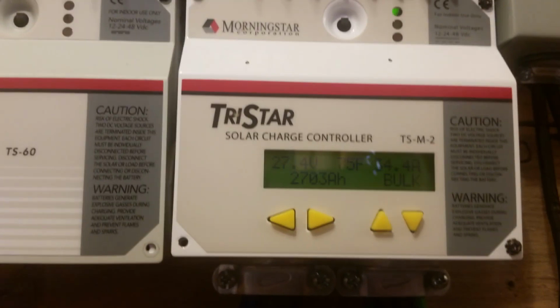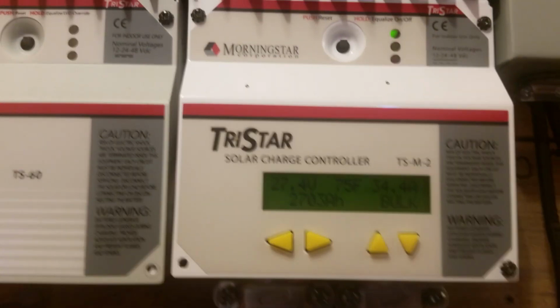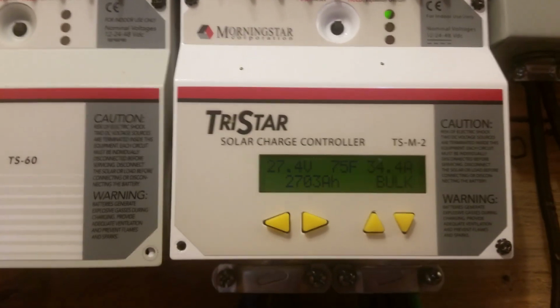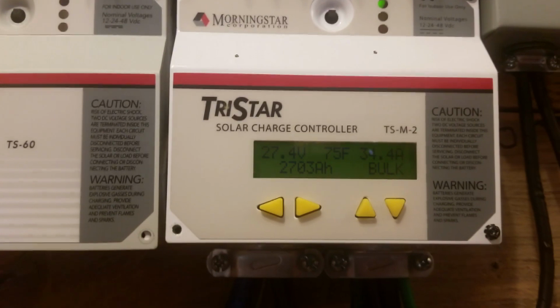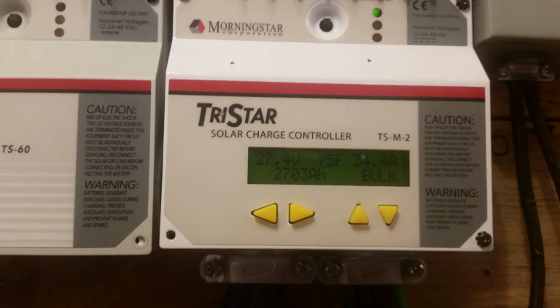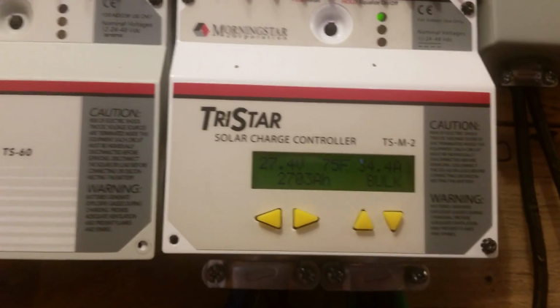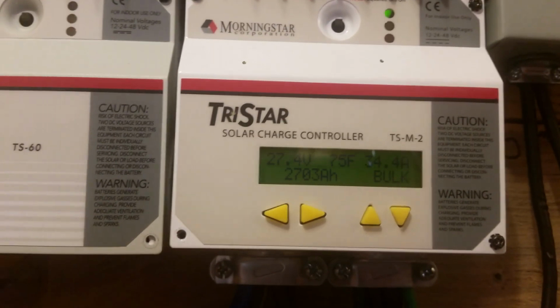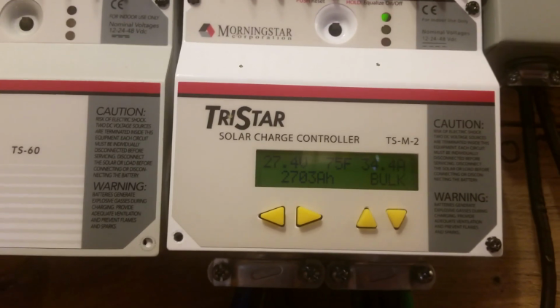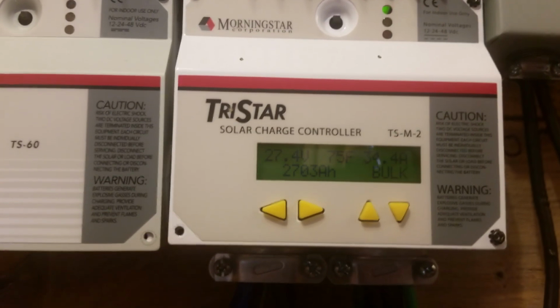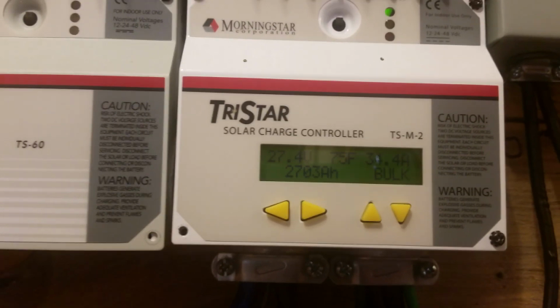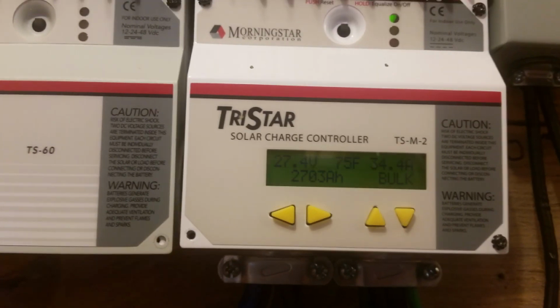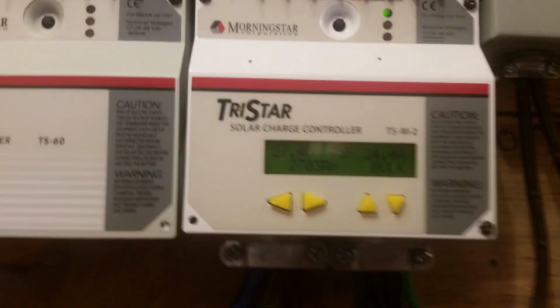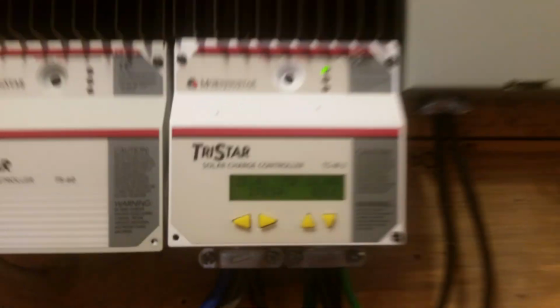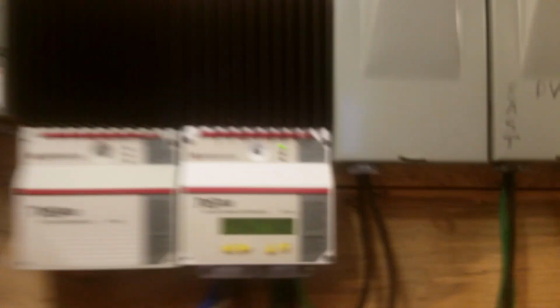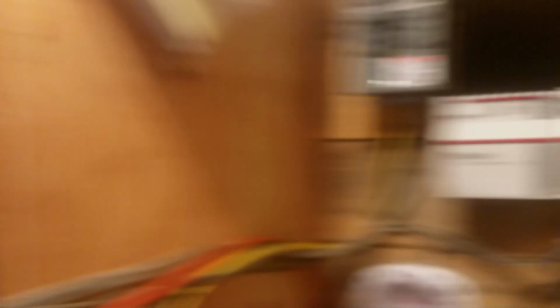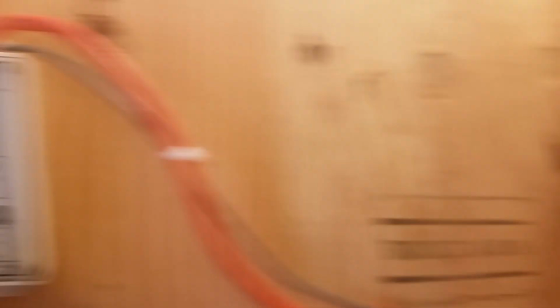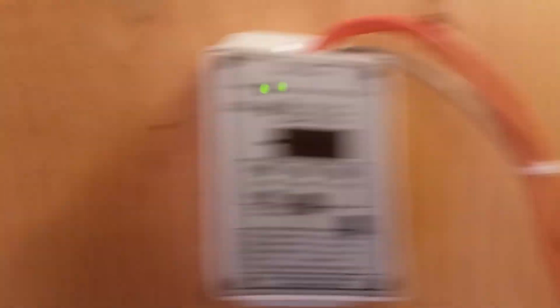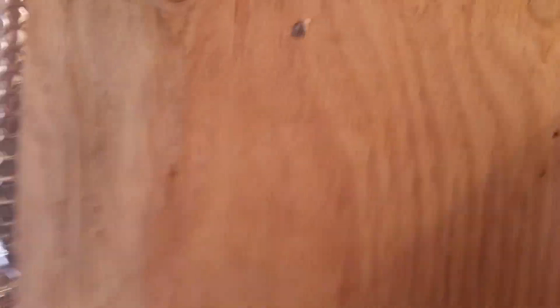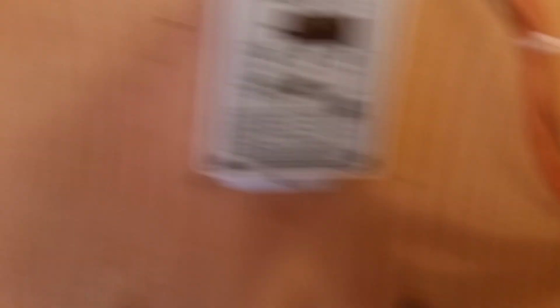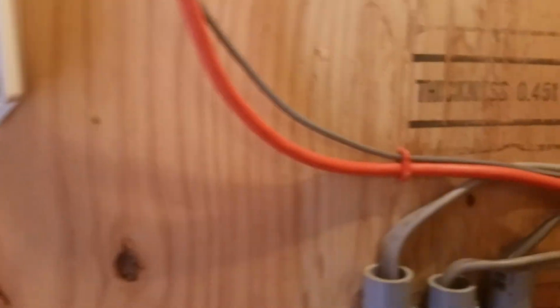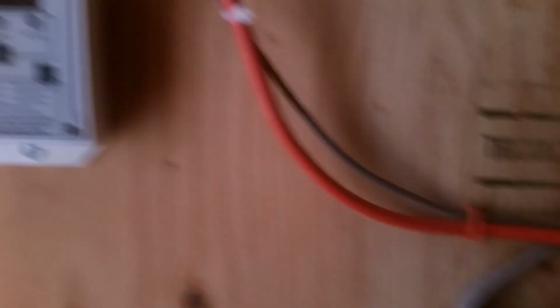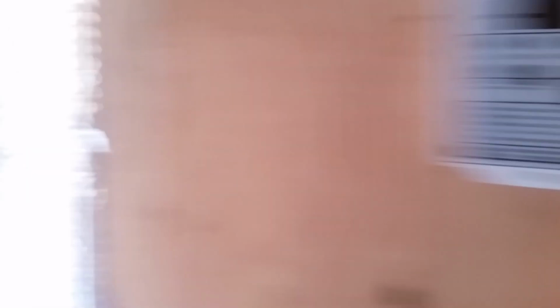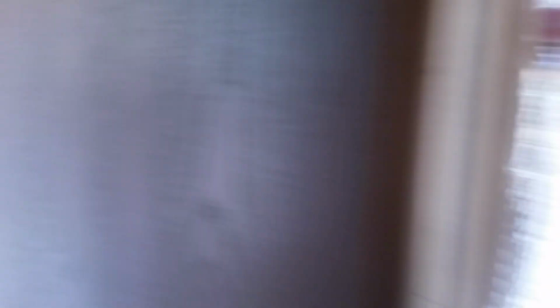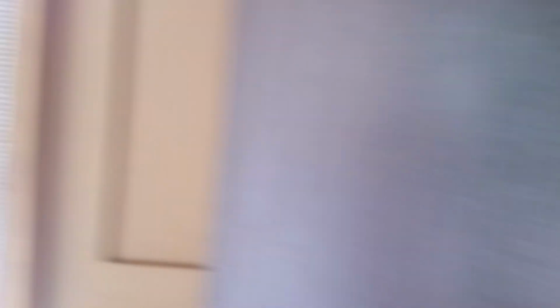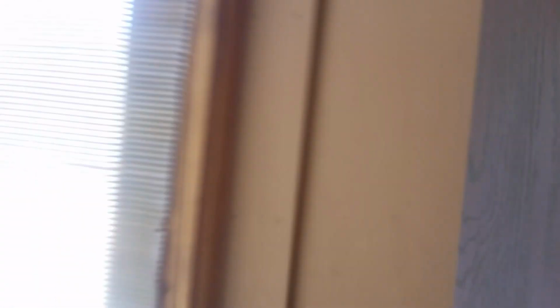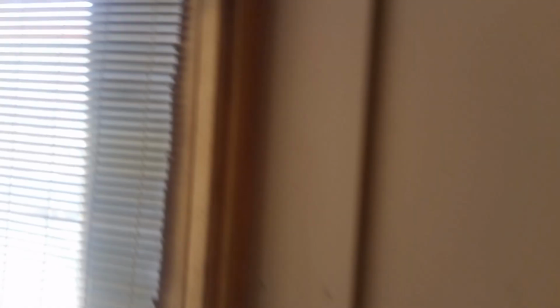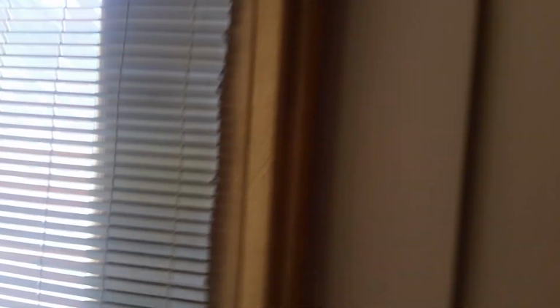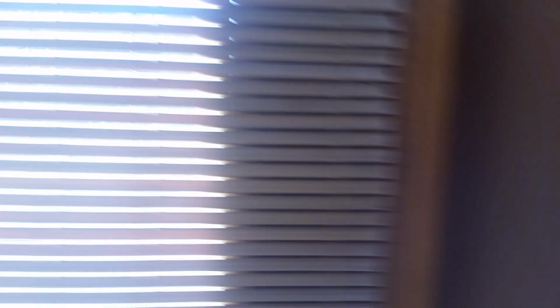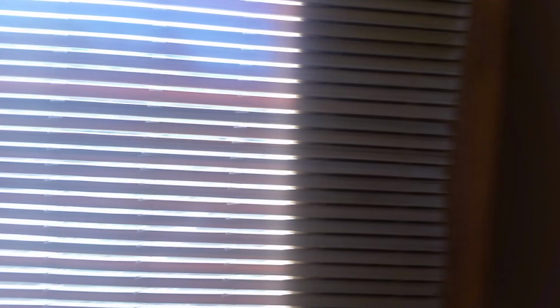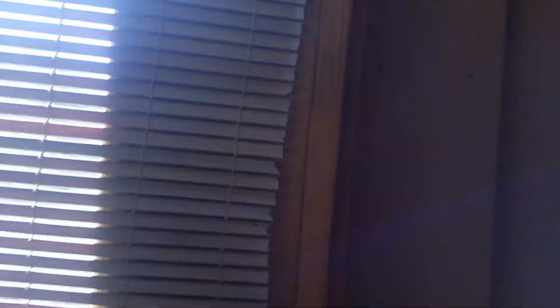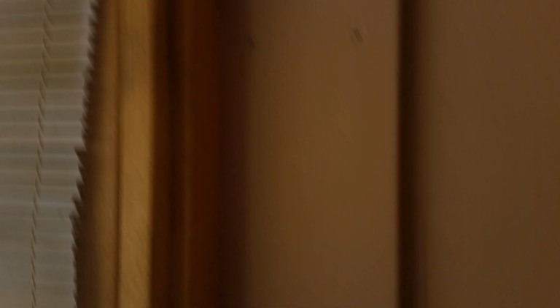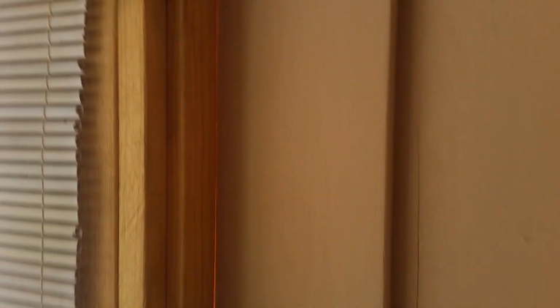So 34.4 at 24 volts would be 68.8 at 12 volts. That's good solar production. The batteries are almost completely full. As long as we're doing laundry while the sun is shining, we do not need the generator.